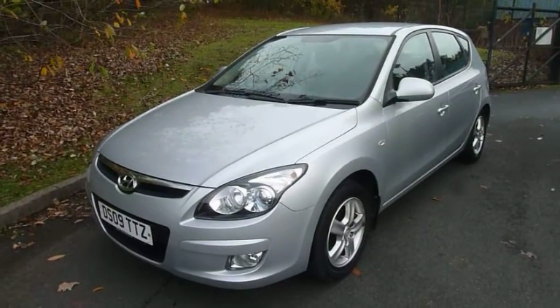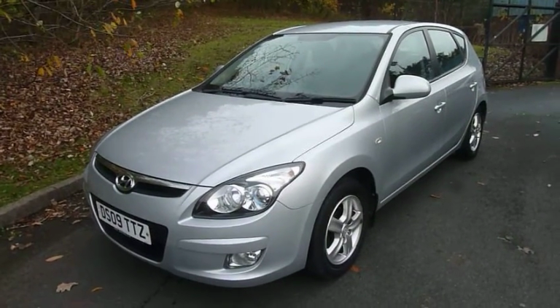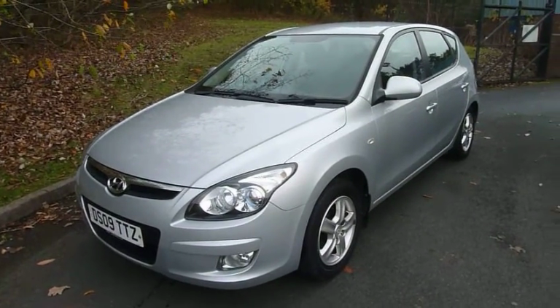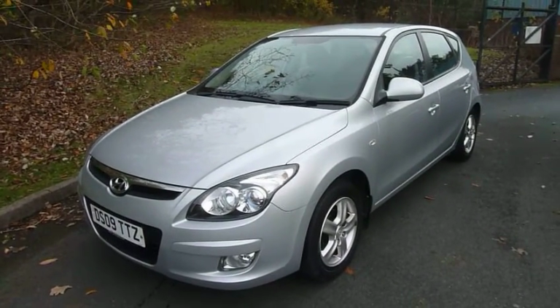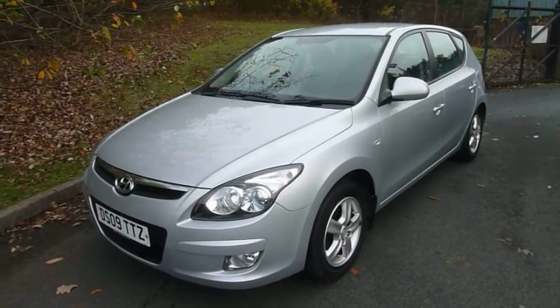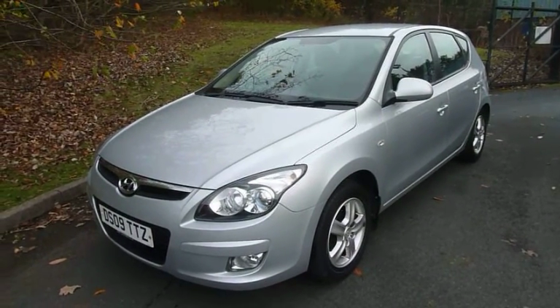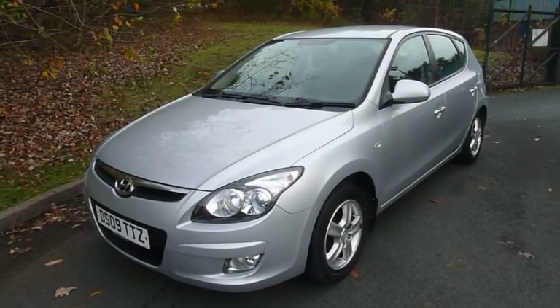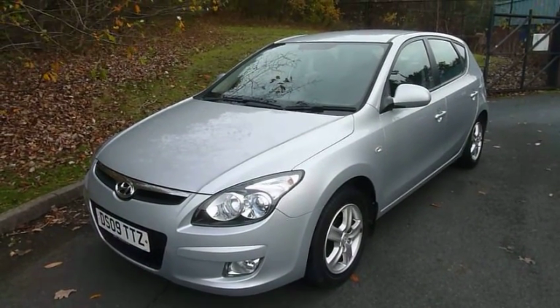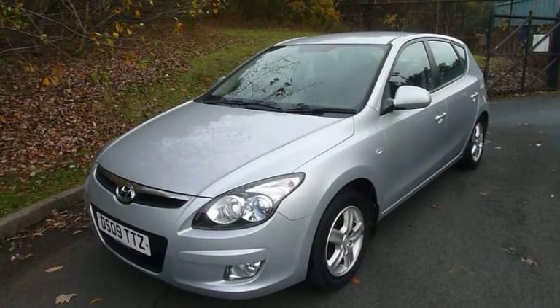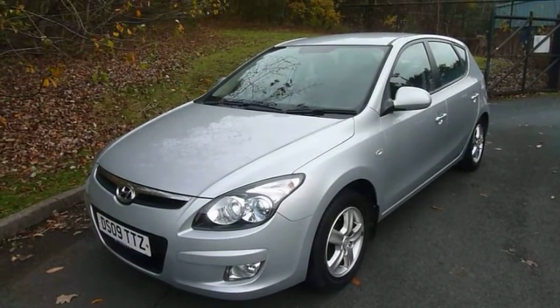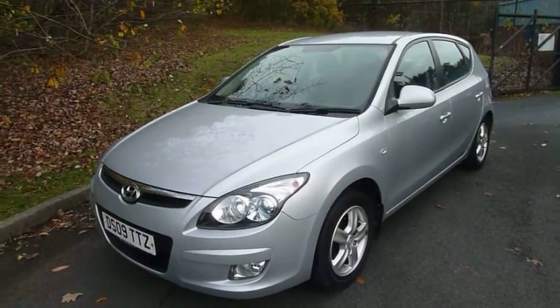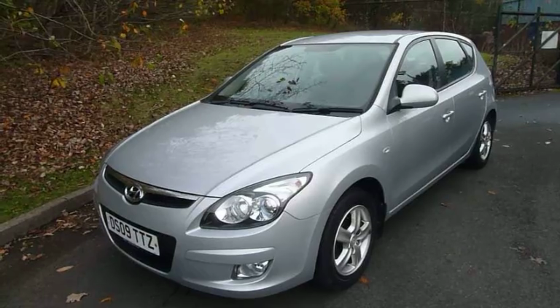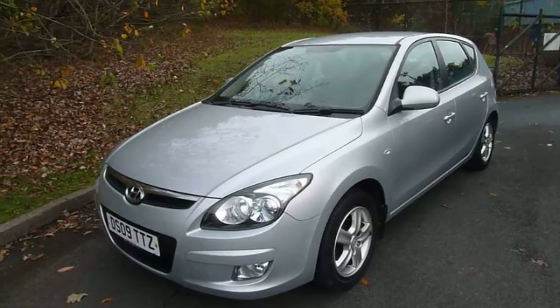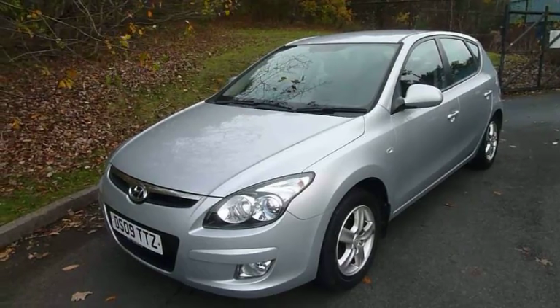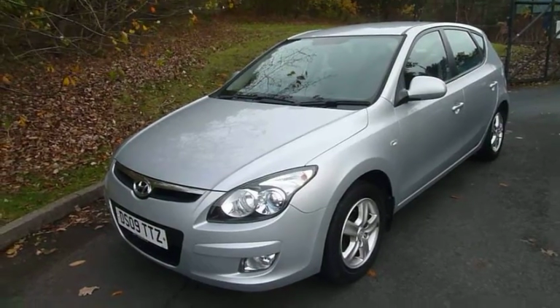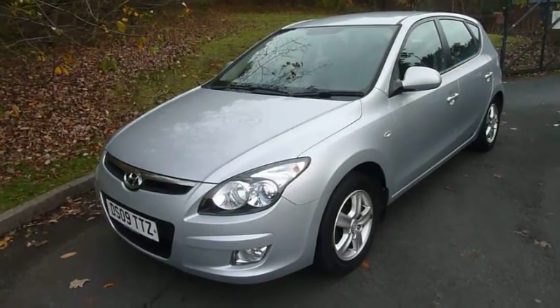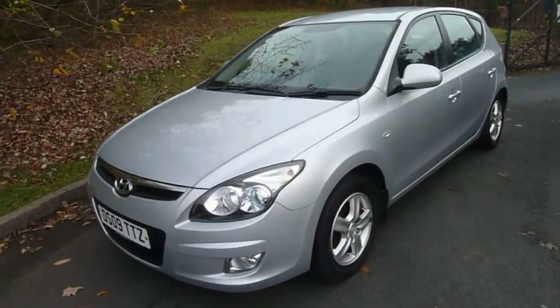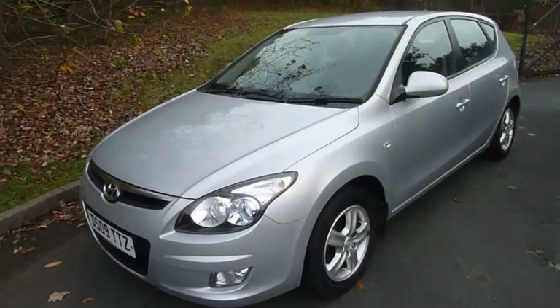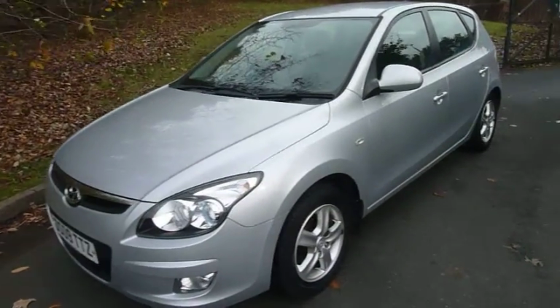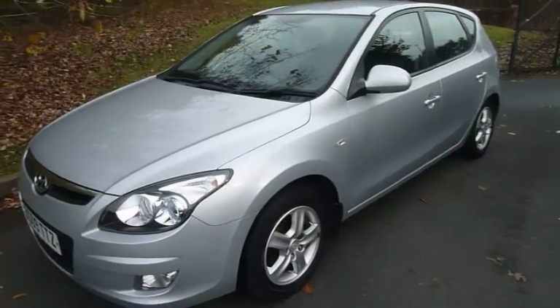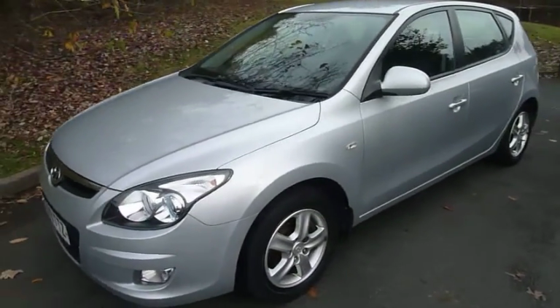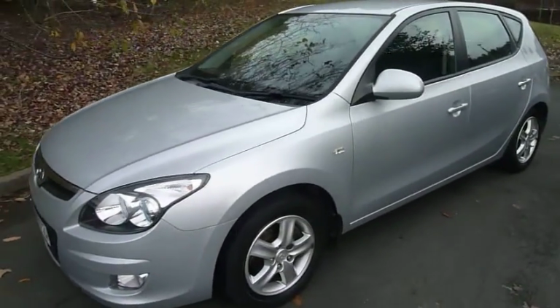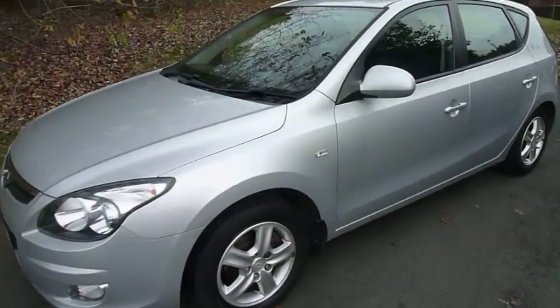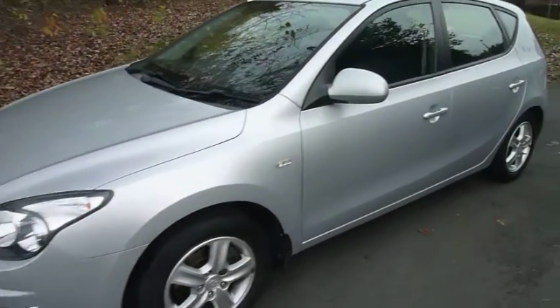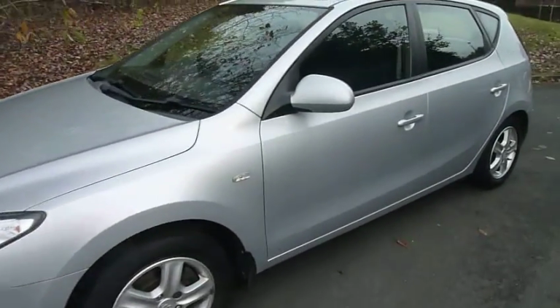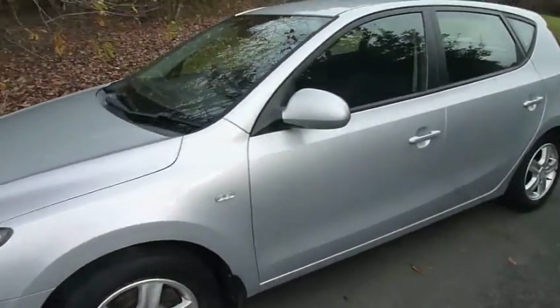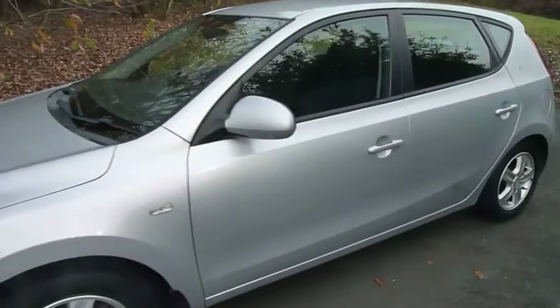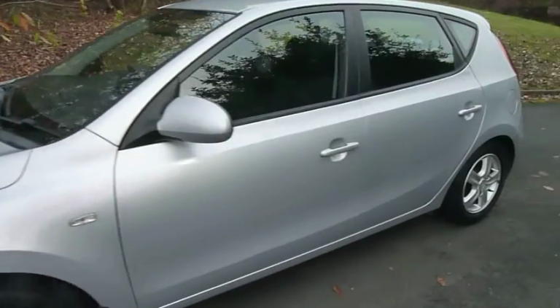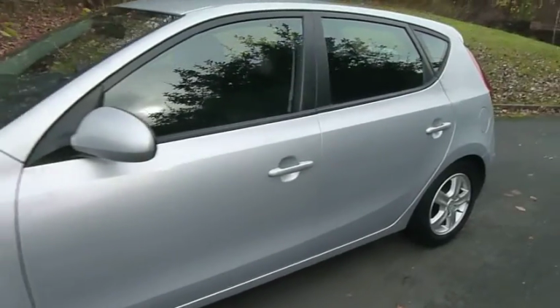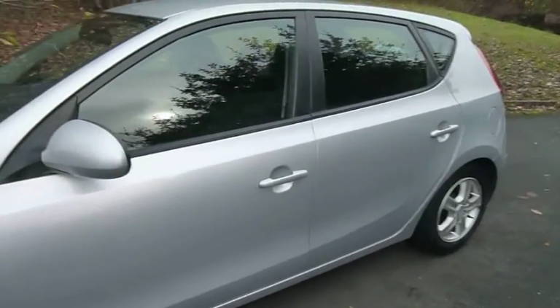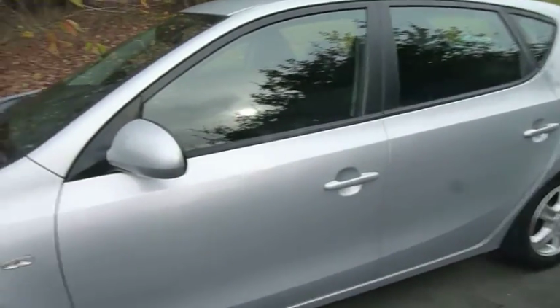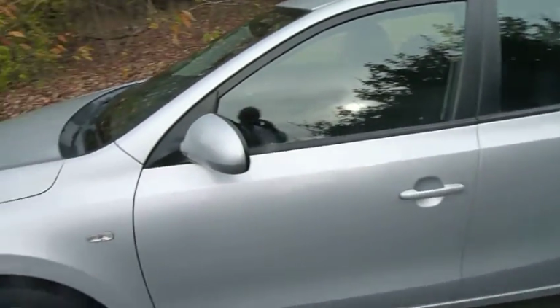Hi and welcome to JTU's Hyundai at Telford. My name's Rob. I'm just going to take you around this 2009 Hyundai i30. This is the 1.4 petrol comfort model. As you can see, it looks really nice in the silver.